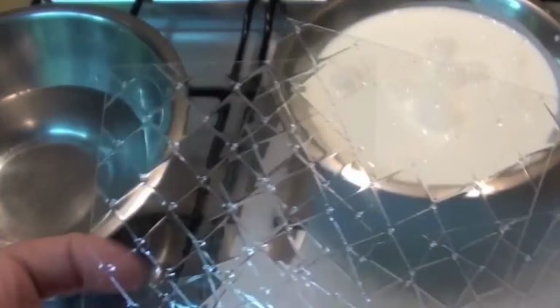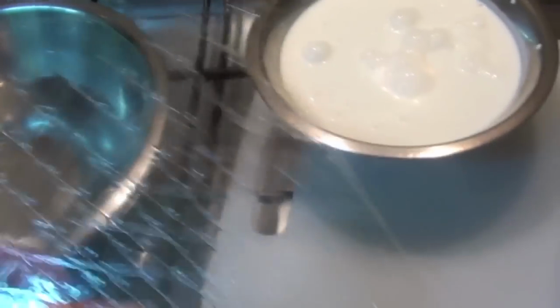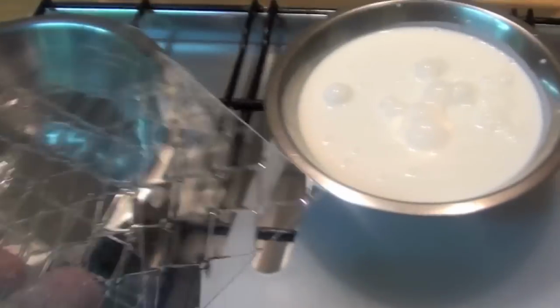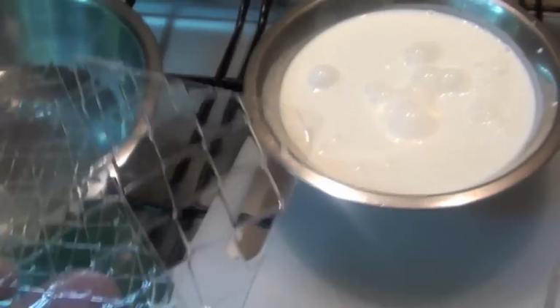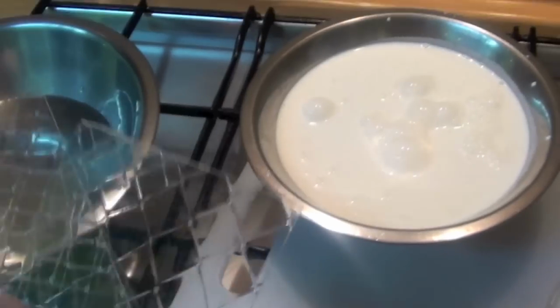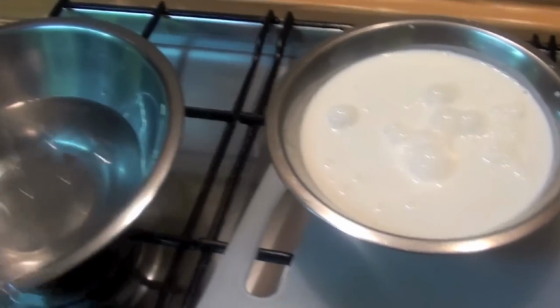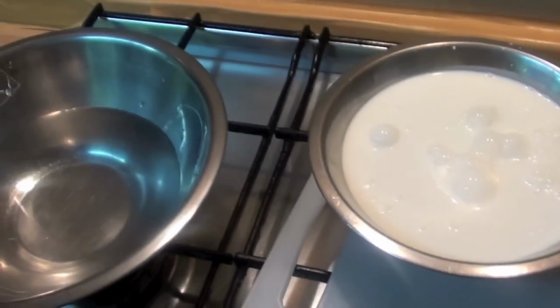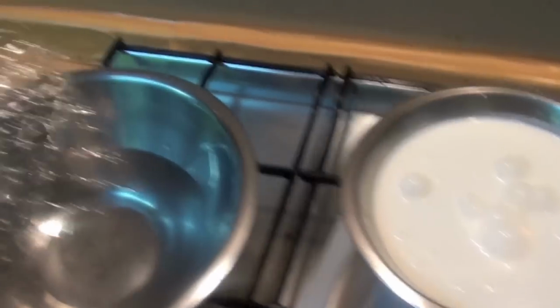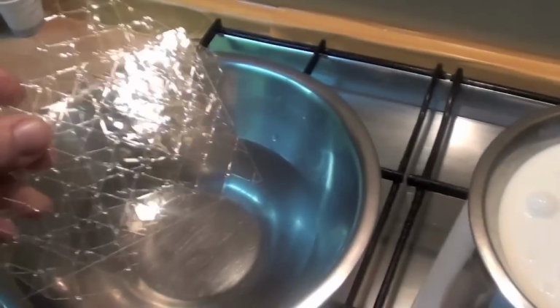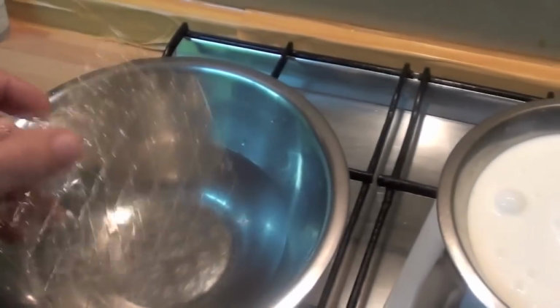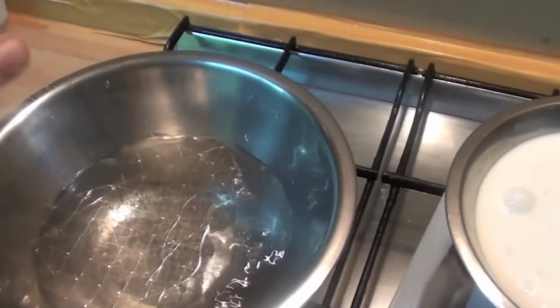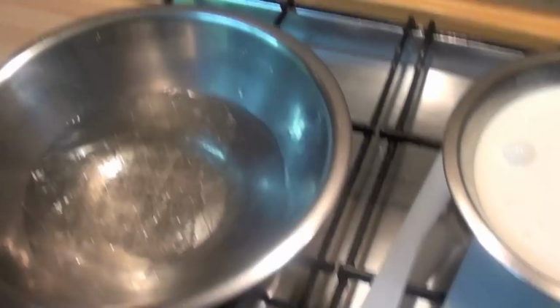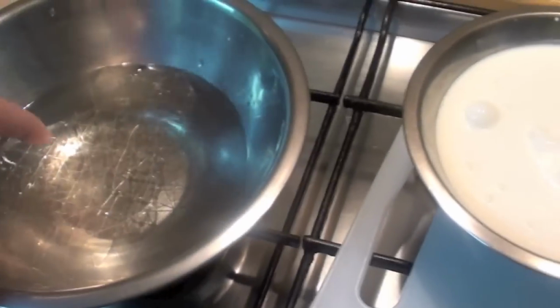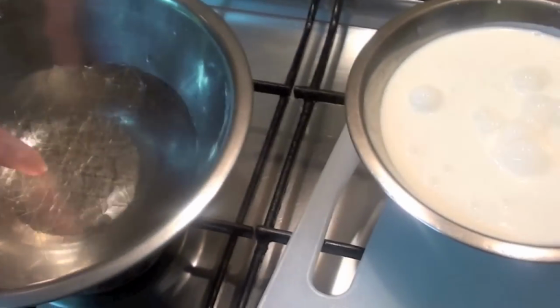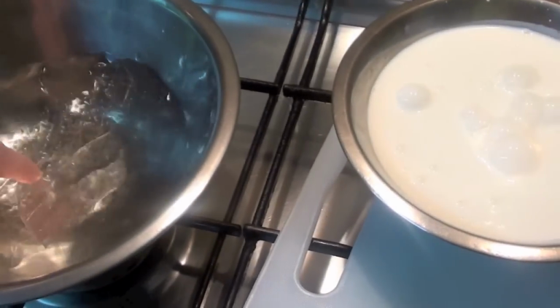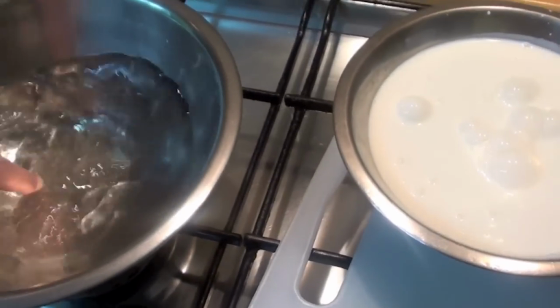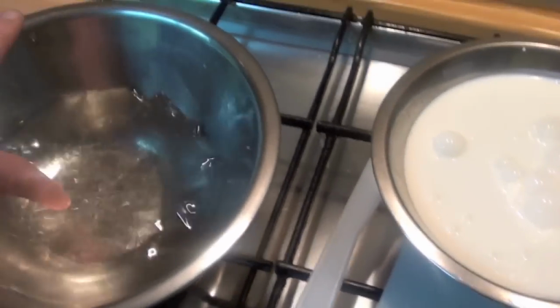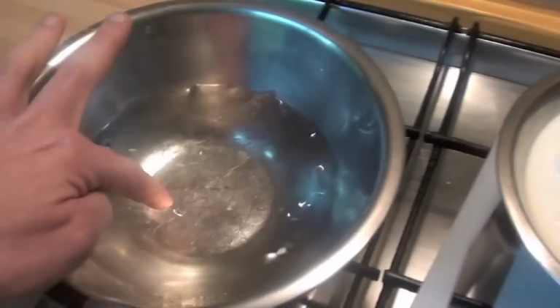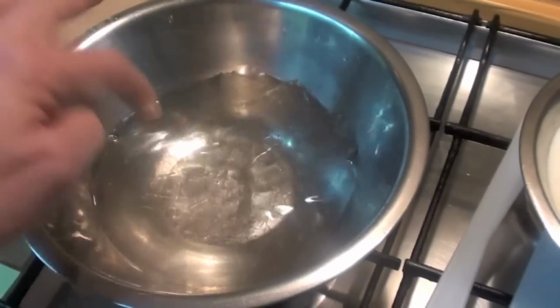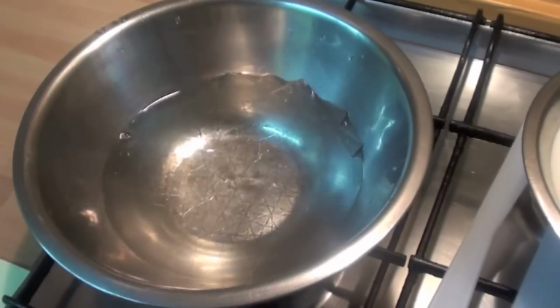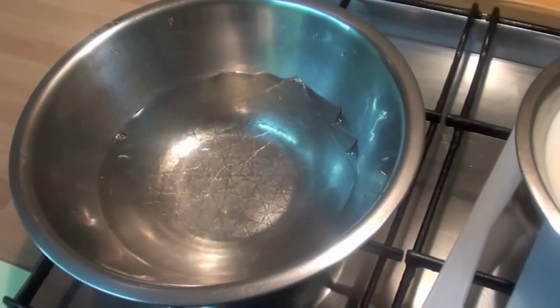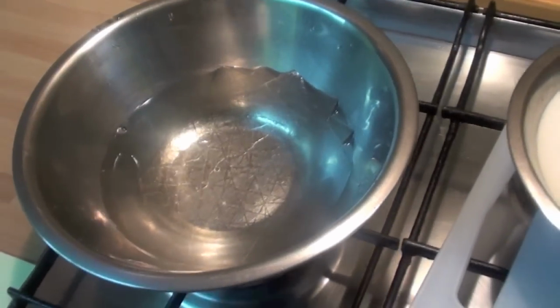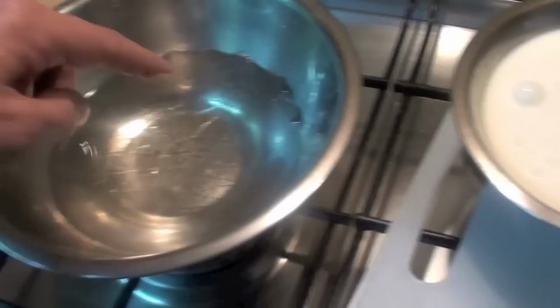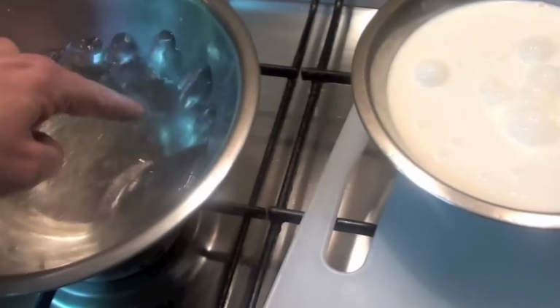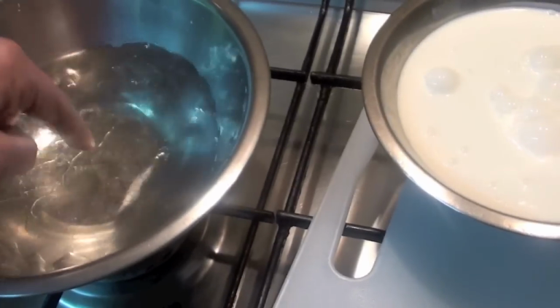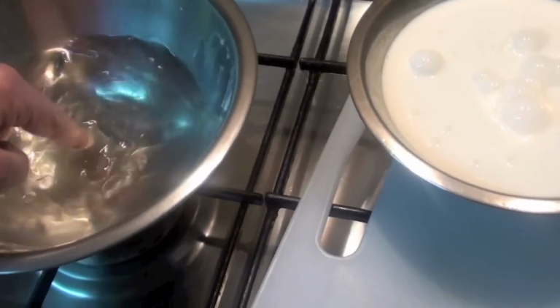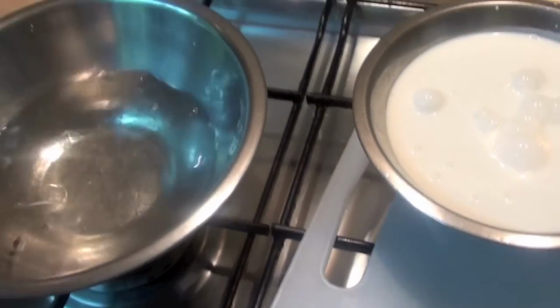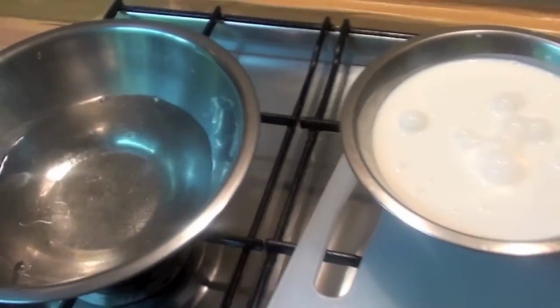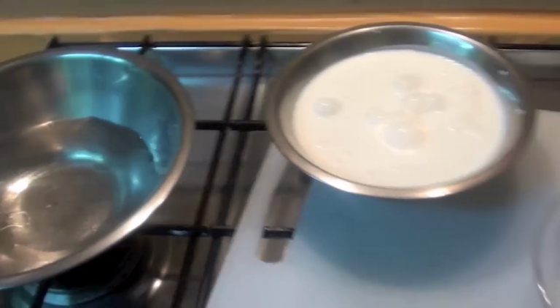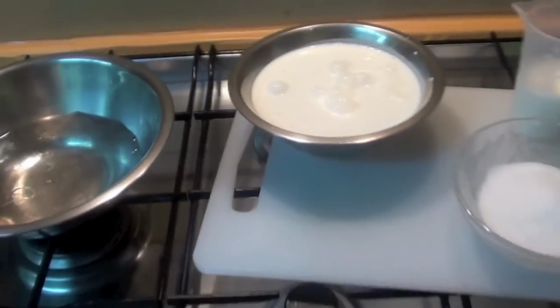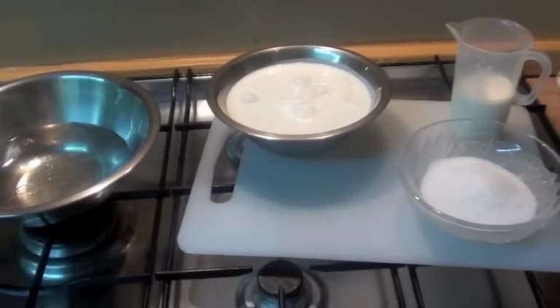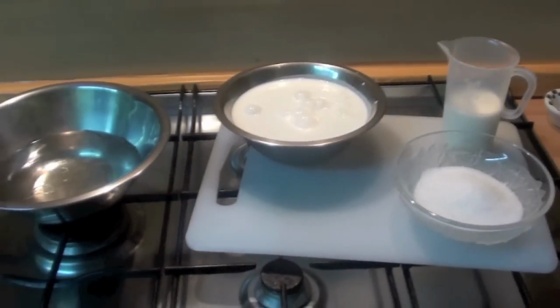Let's start. First of all, add the fish glue to soak in cold water for at least 15 minutes. Leave it there and let's start.